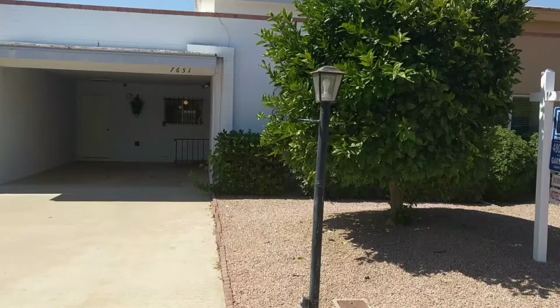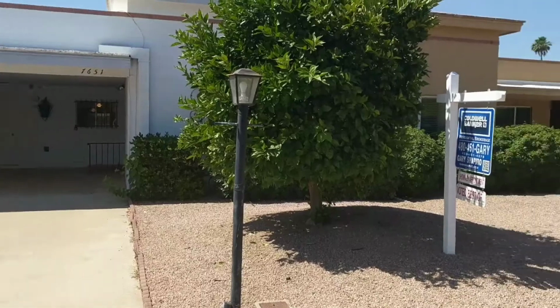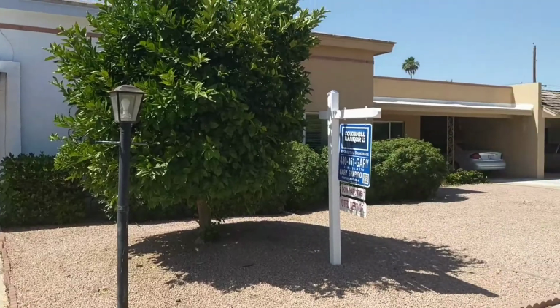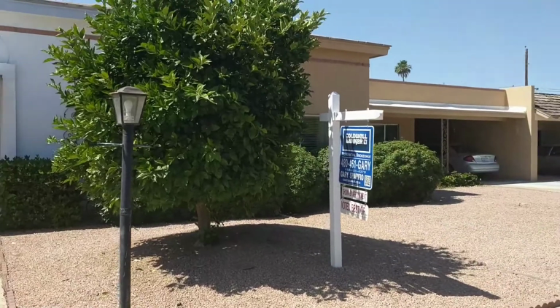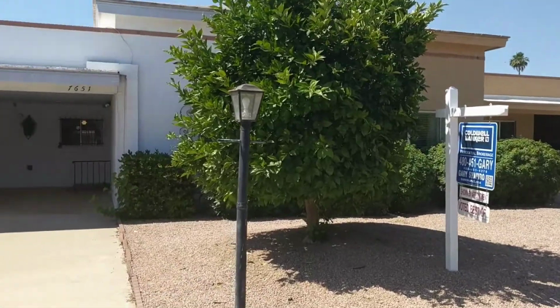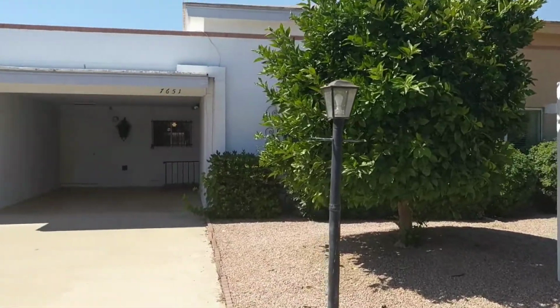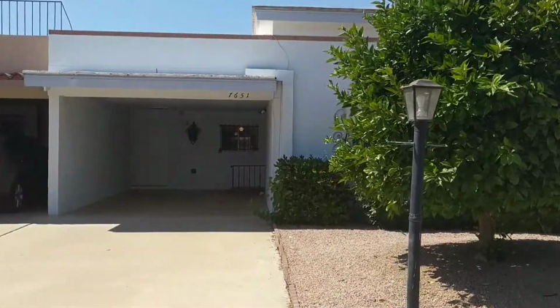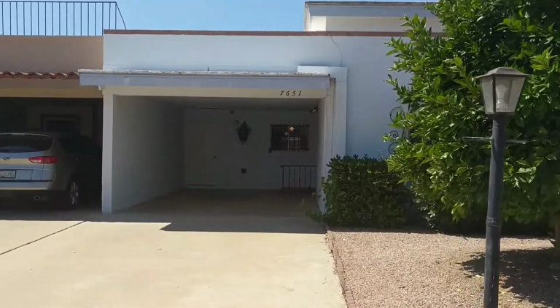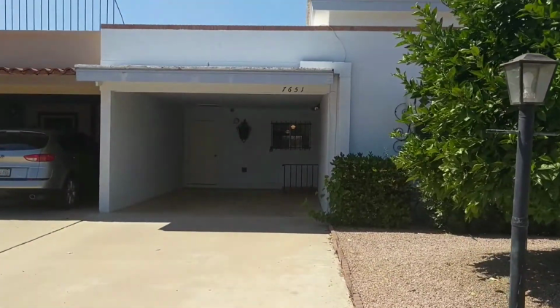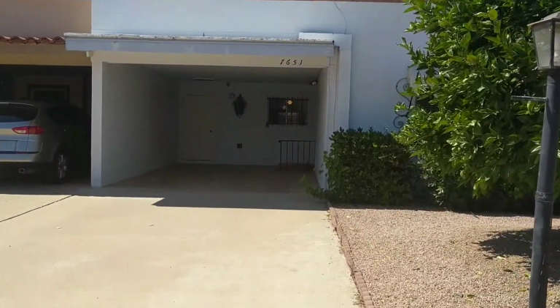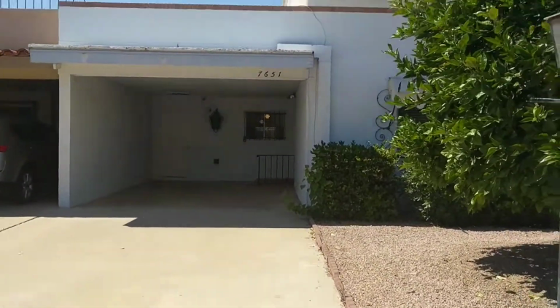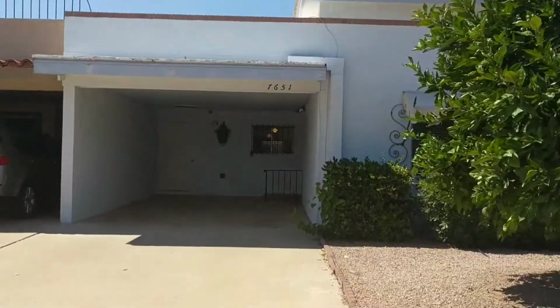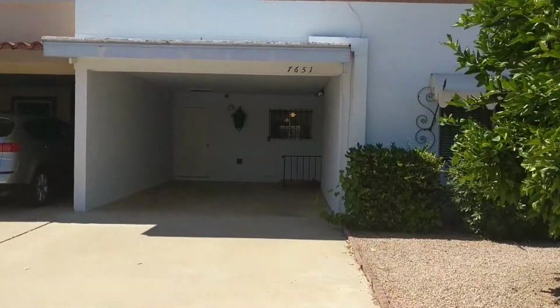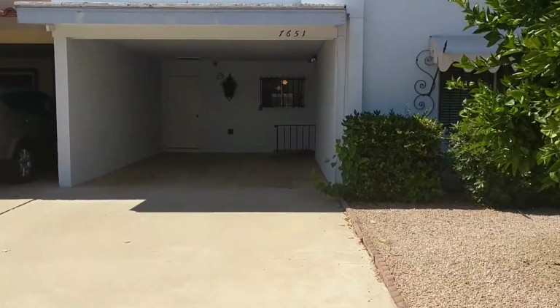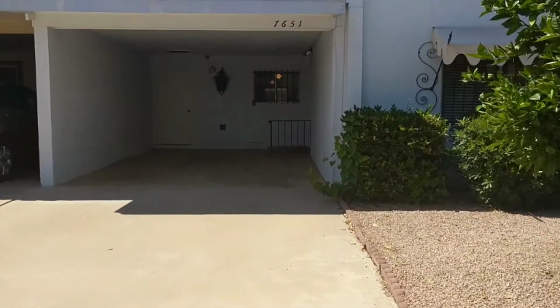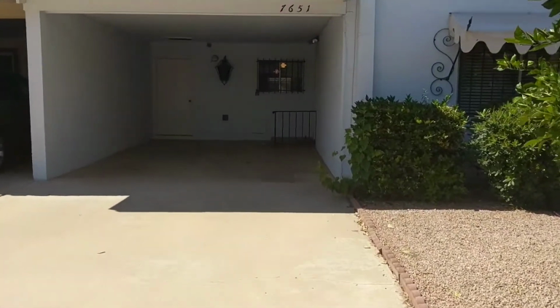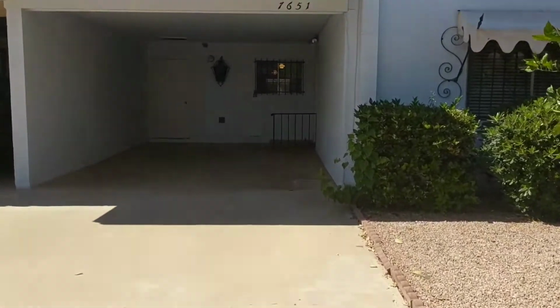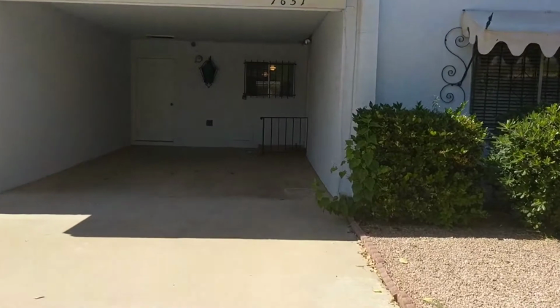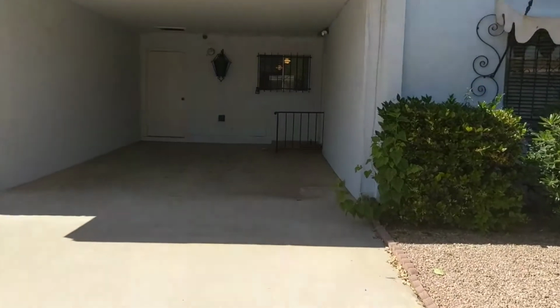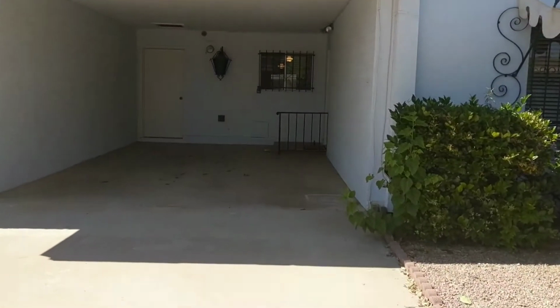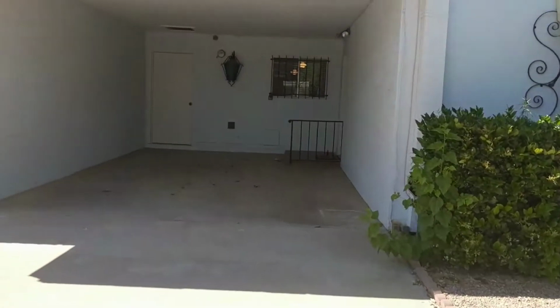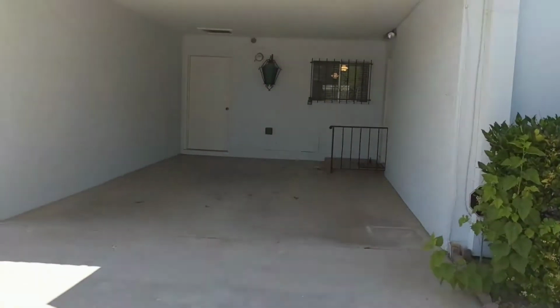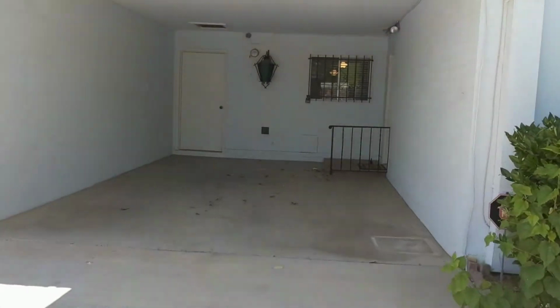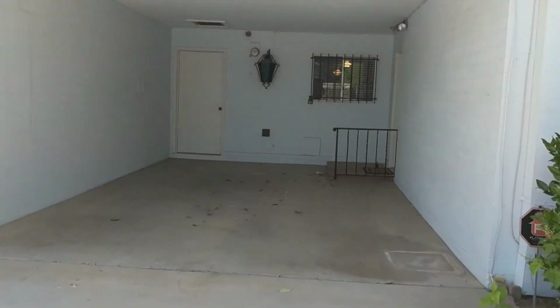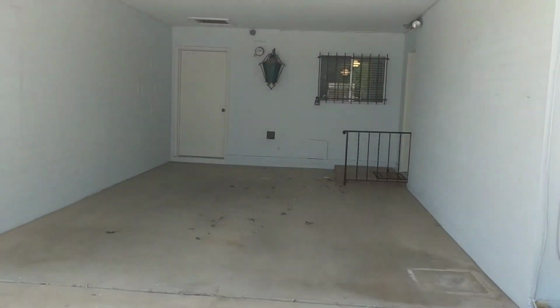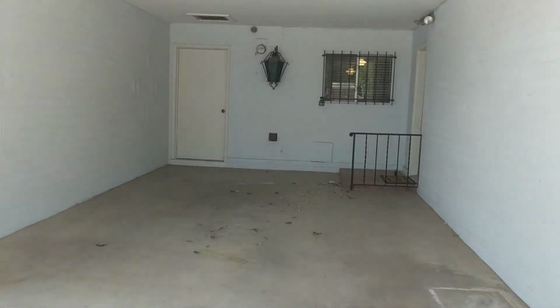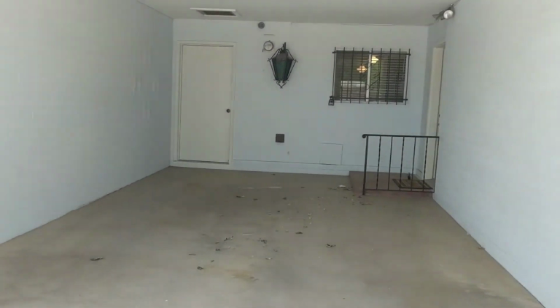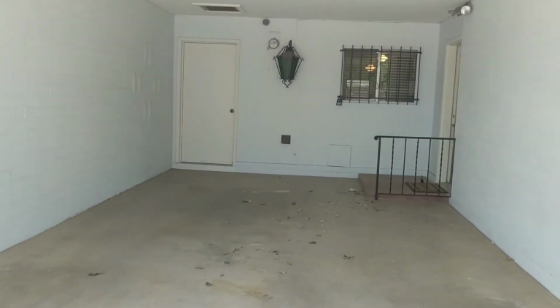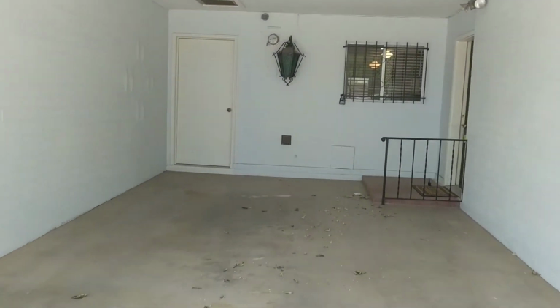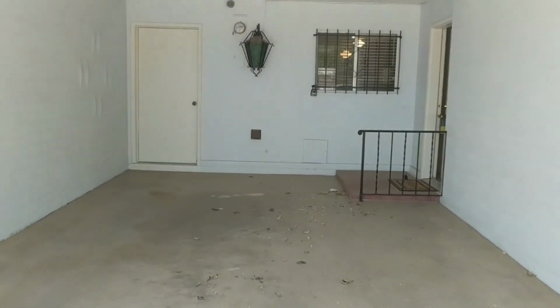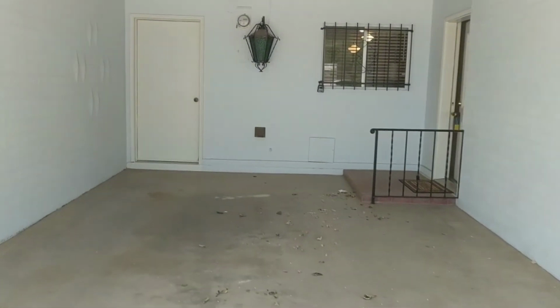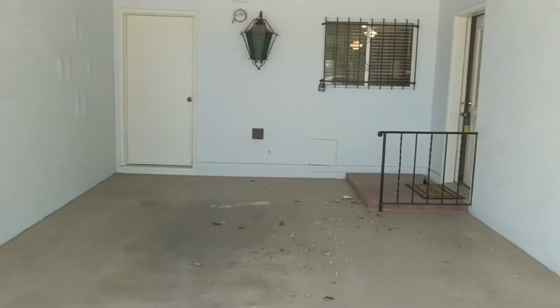I'm here at 7651 Coolidge, walking into the carport. It is a single carport.